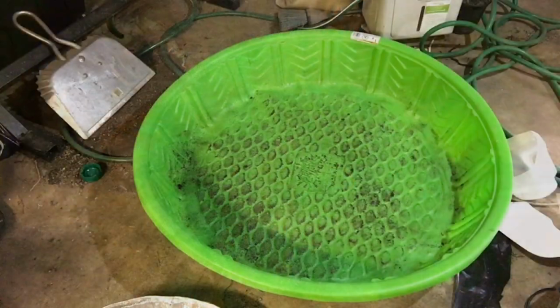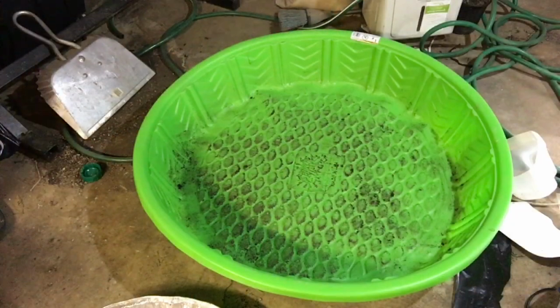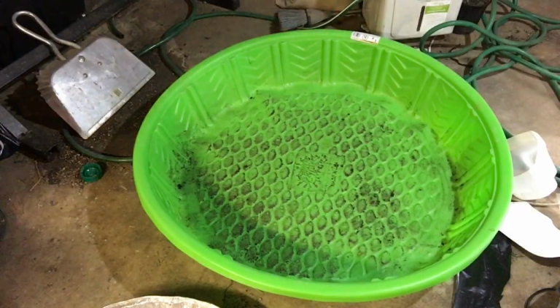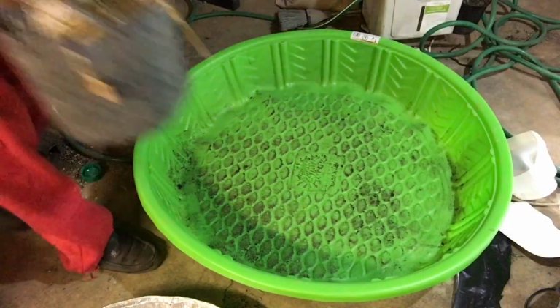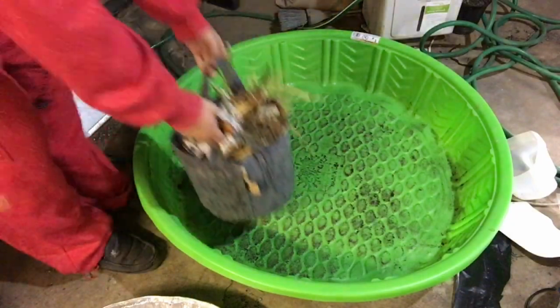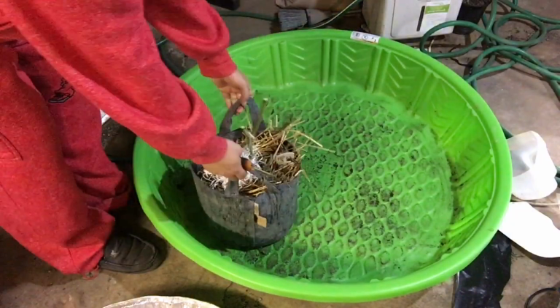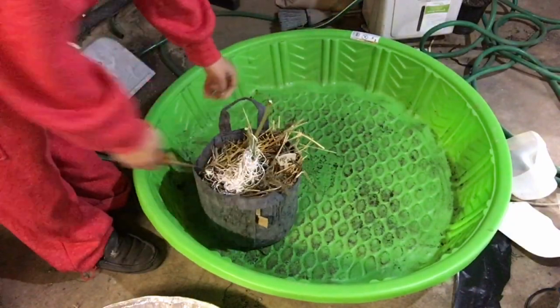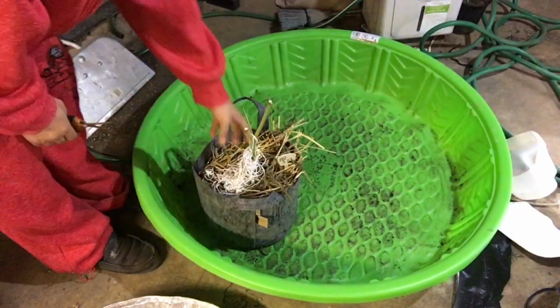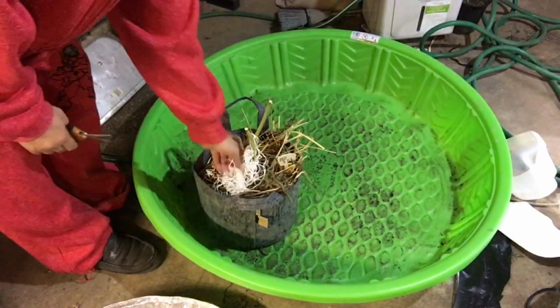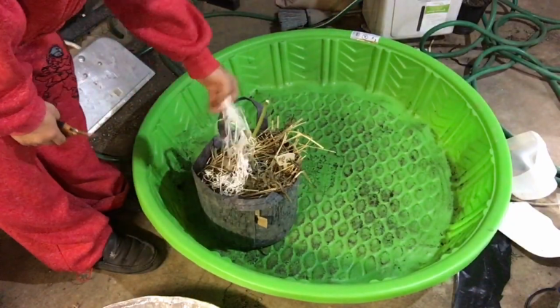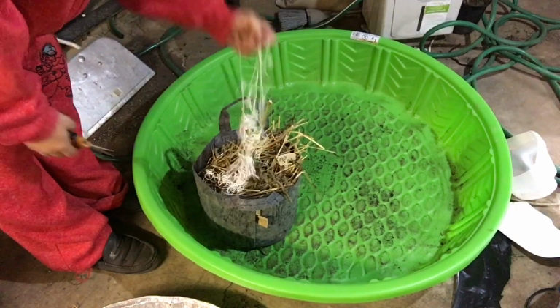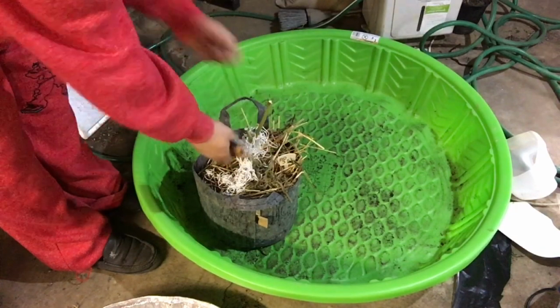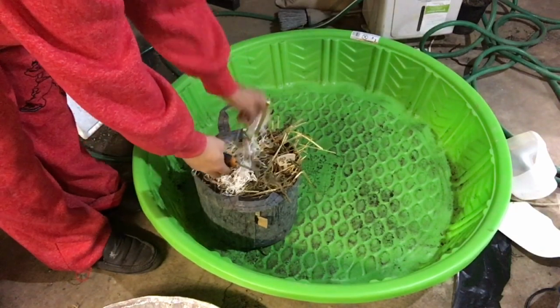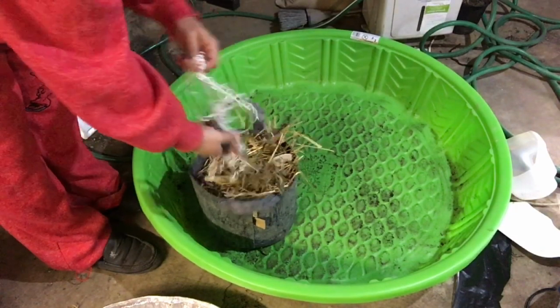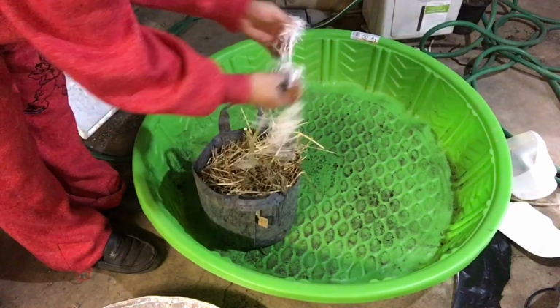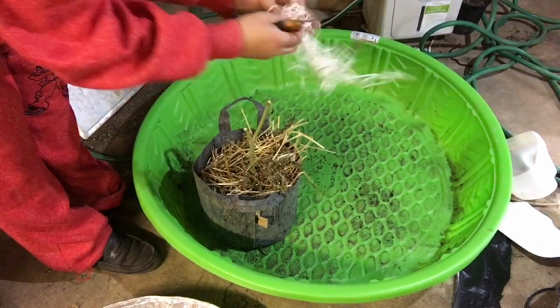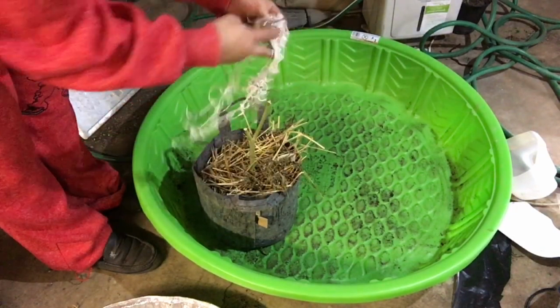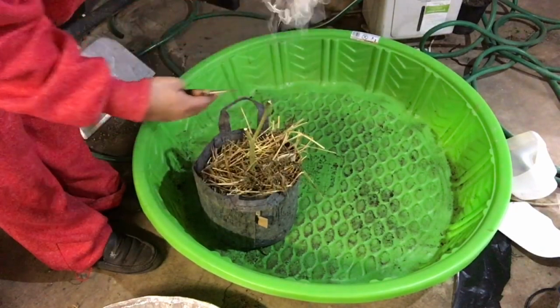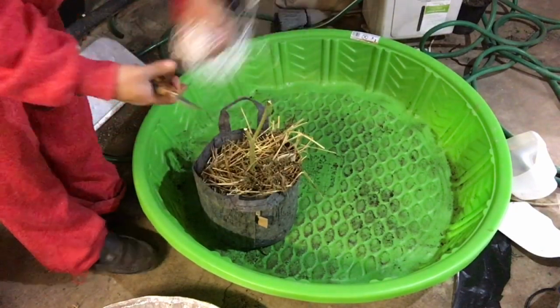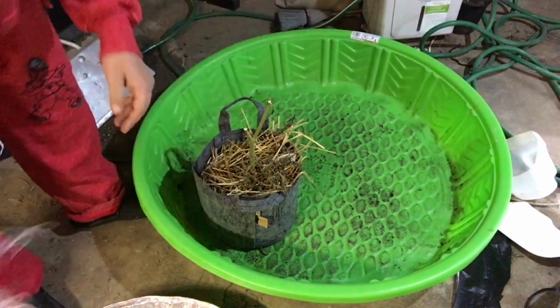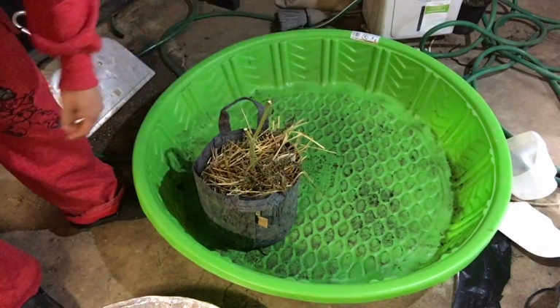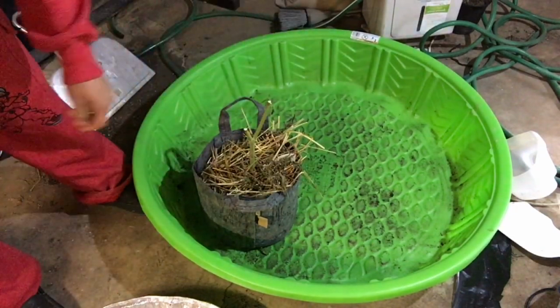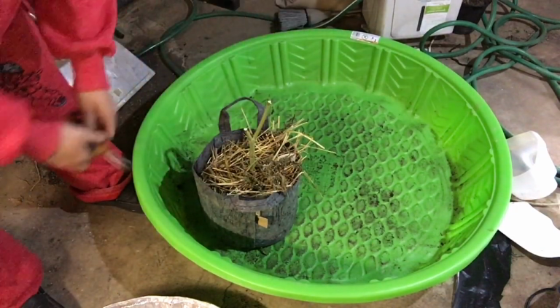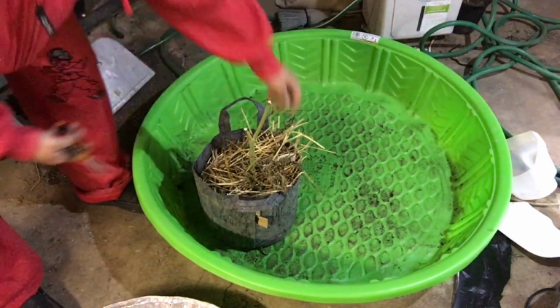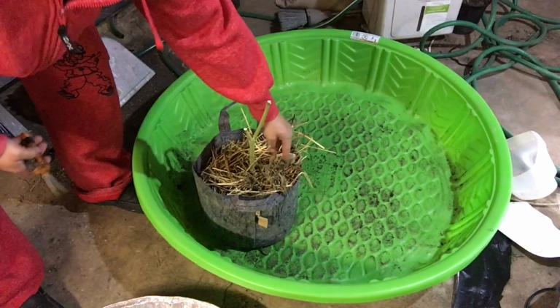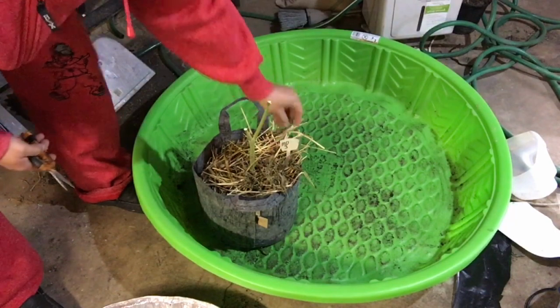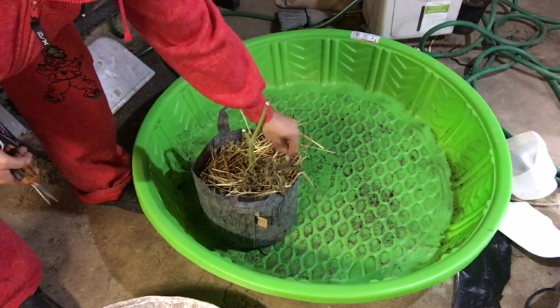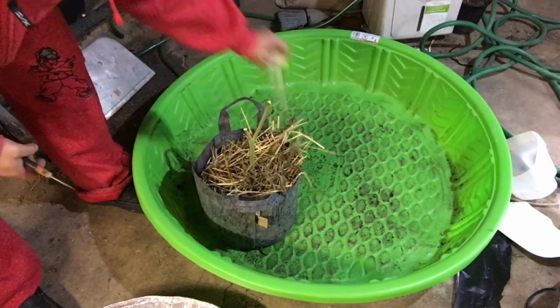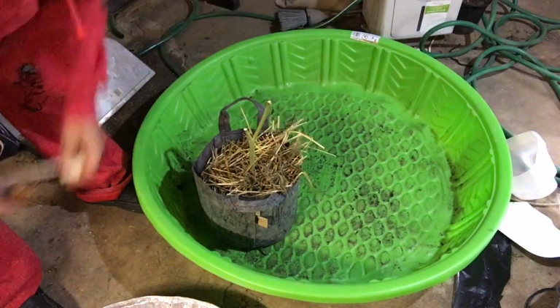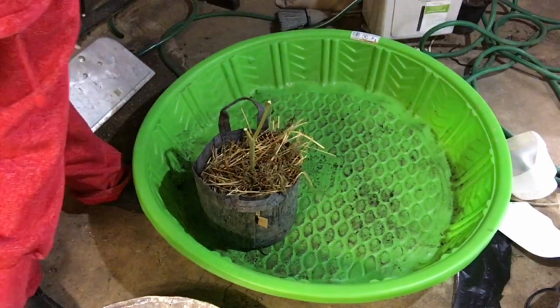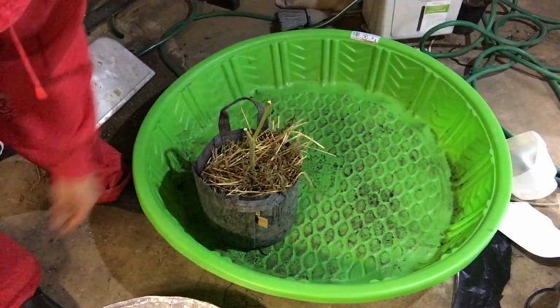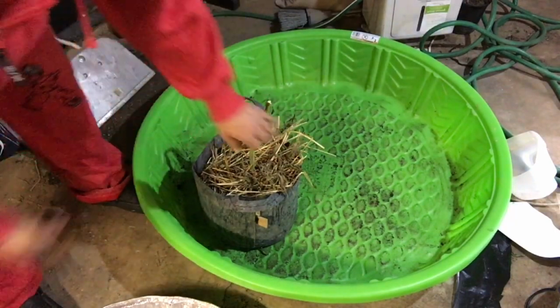What's up Canamigos? Welcome to Dr. Budswell's Canaland. Today in Canaland we're going to go over recycled organic living soil and how I take, remake, and reamend my soil for future use.